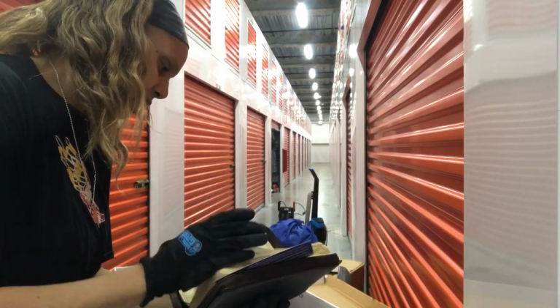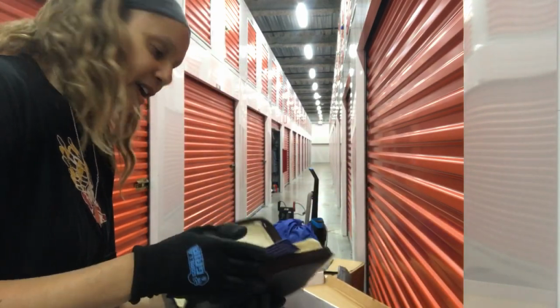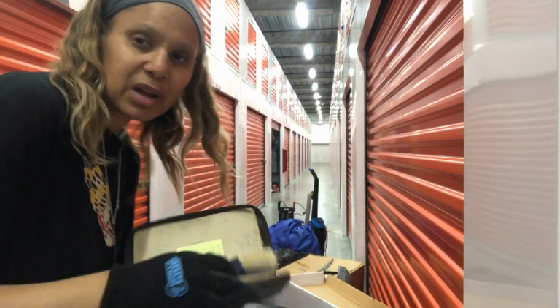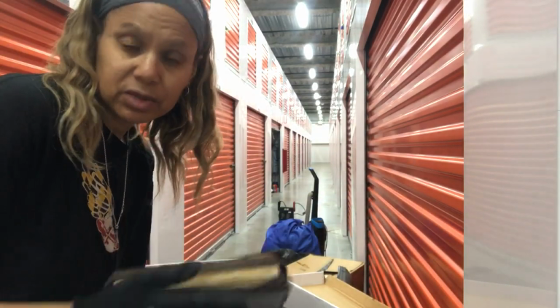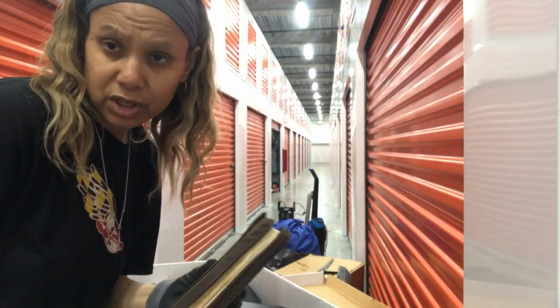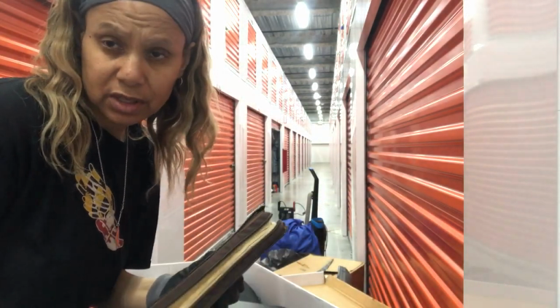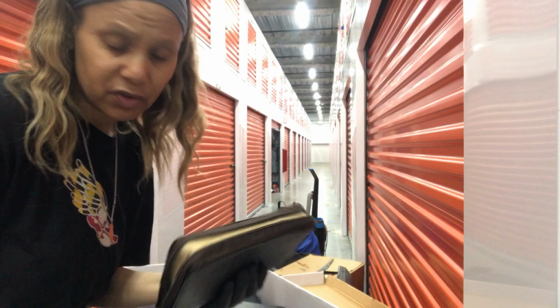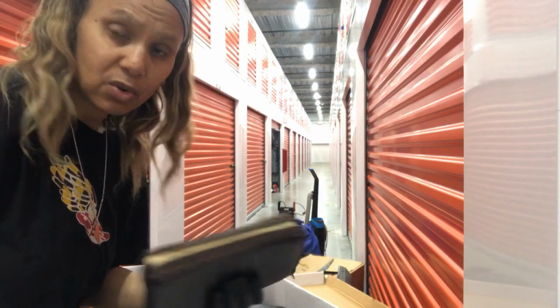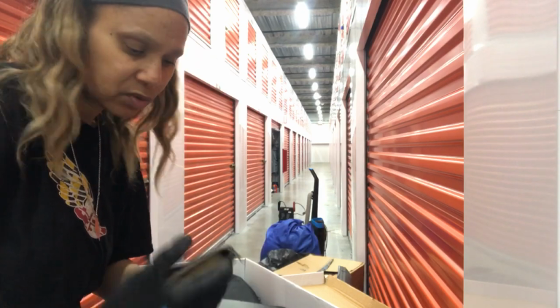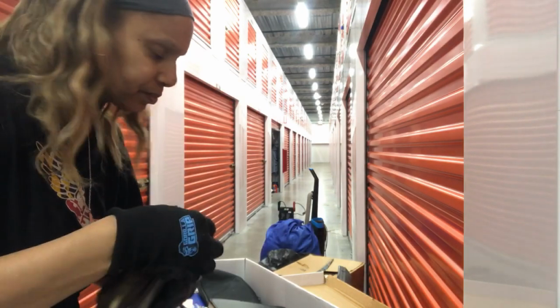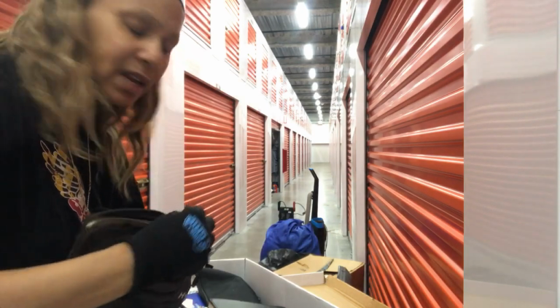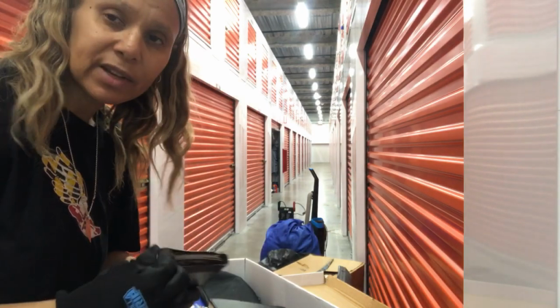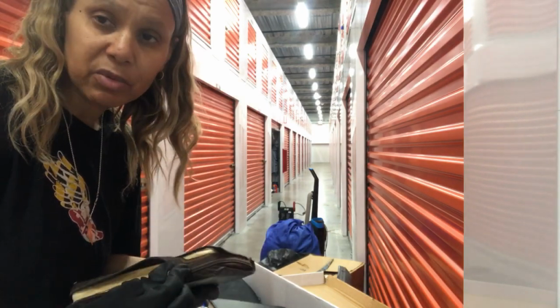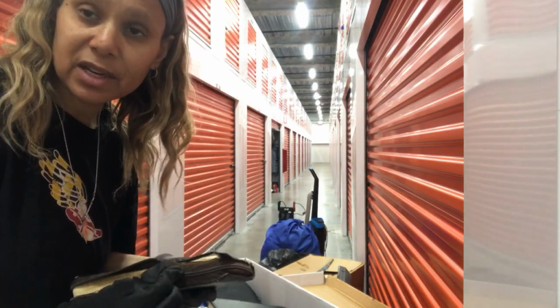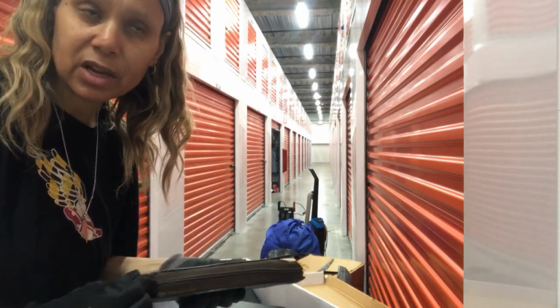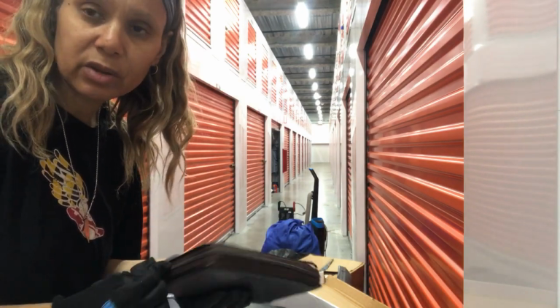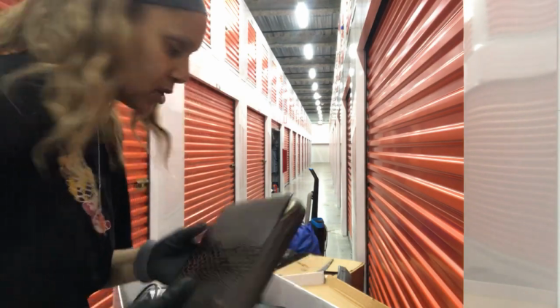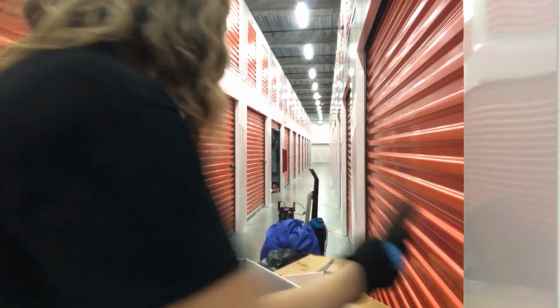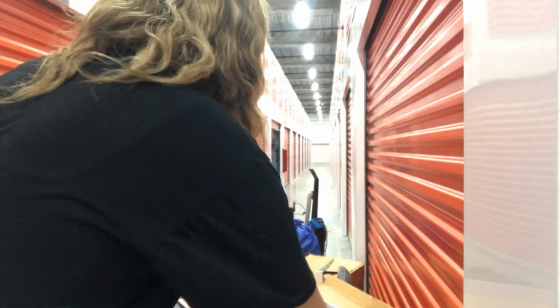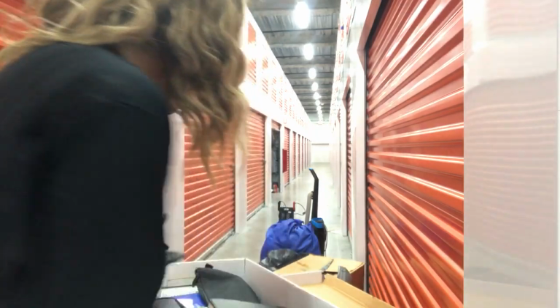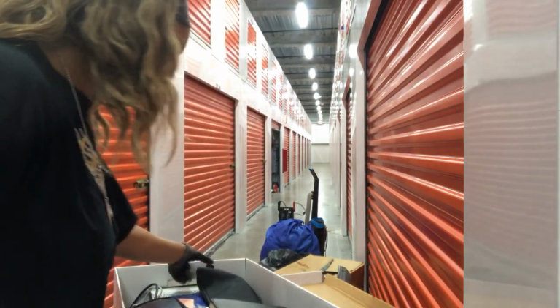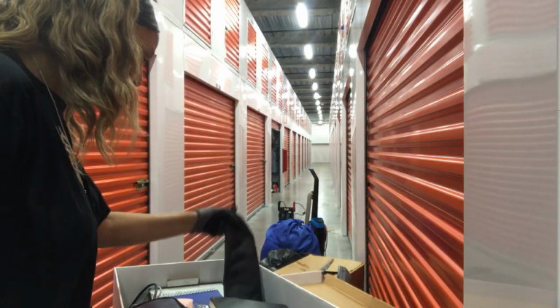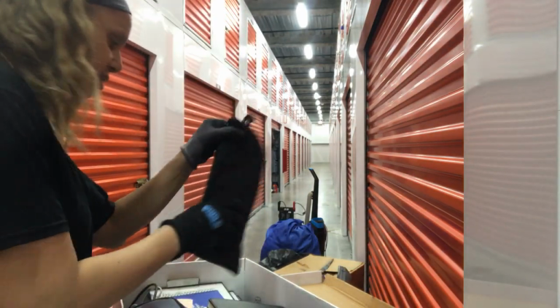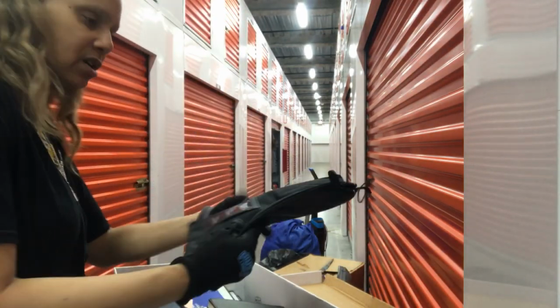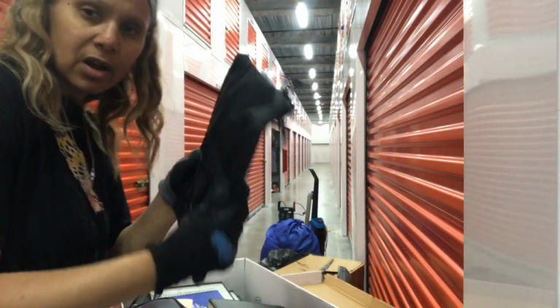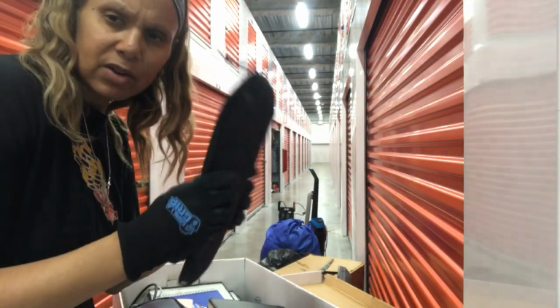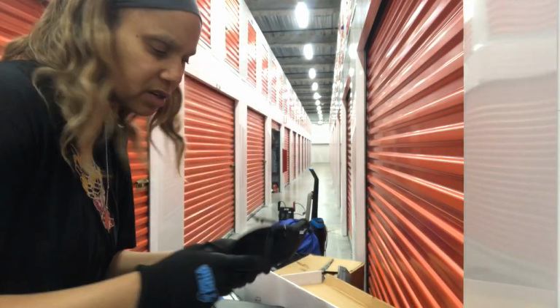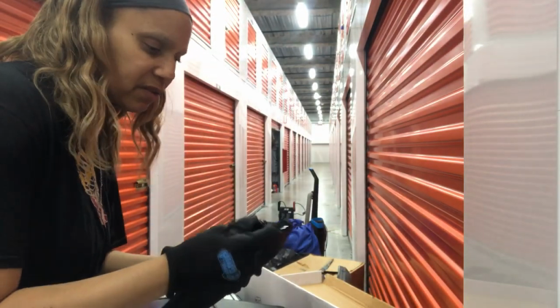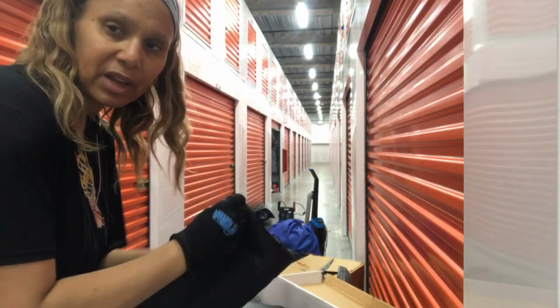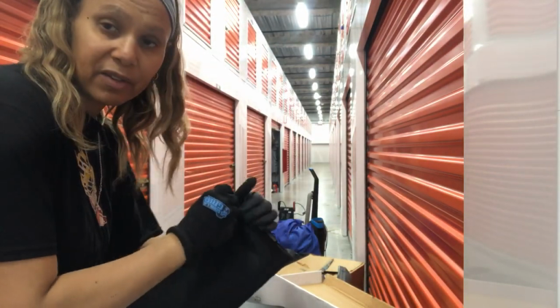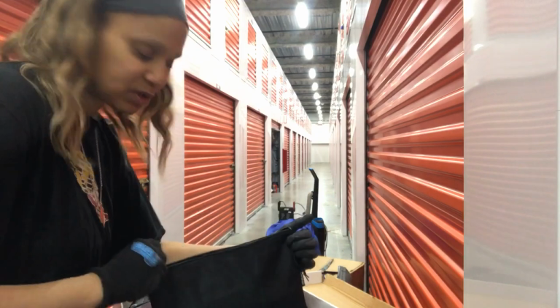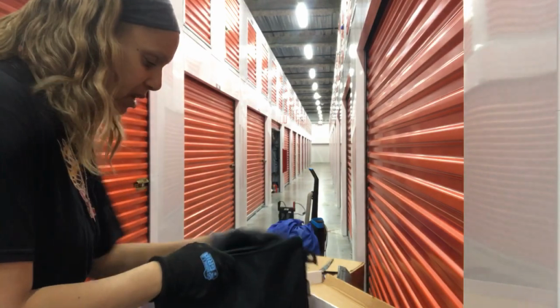I got a bible — there was a little cheap unit I didn't film because it was horrible, and I got a really nice bible. On the inside was a two-dollar bill, and I get that a lot. Some people say they never find money — I've found so much money in bibles.